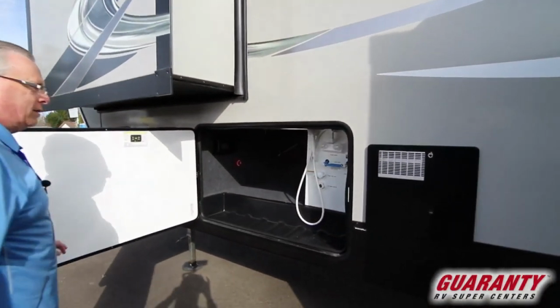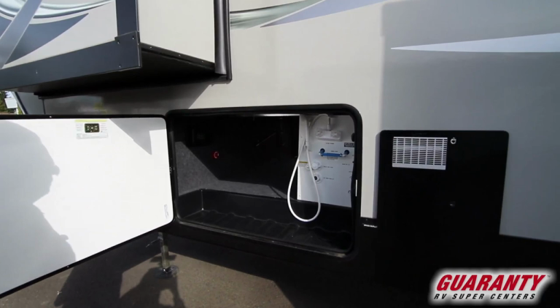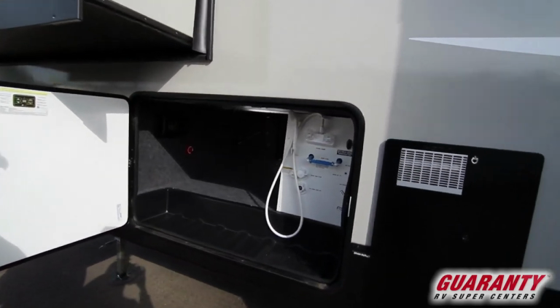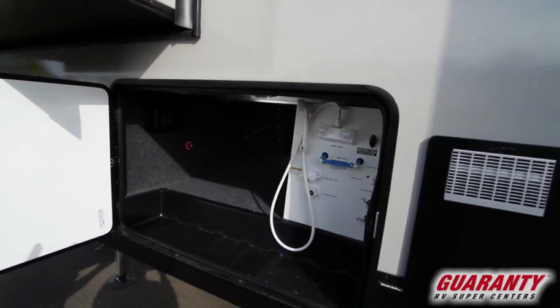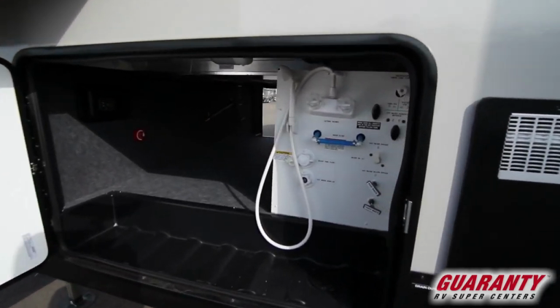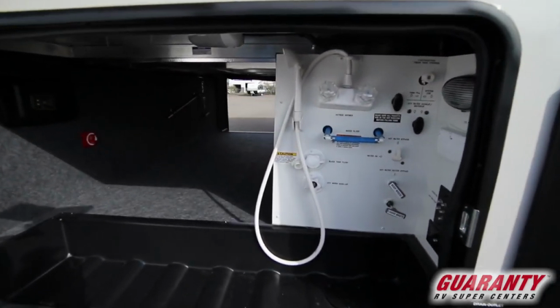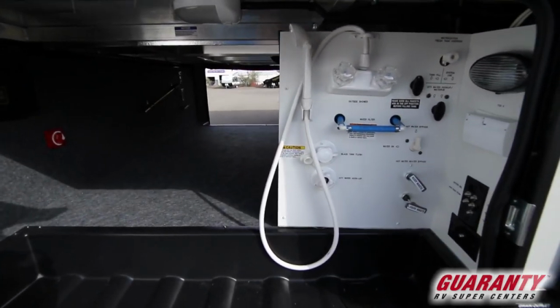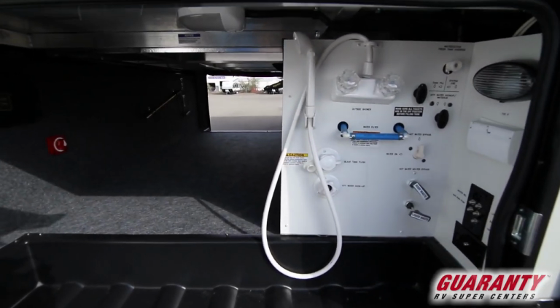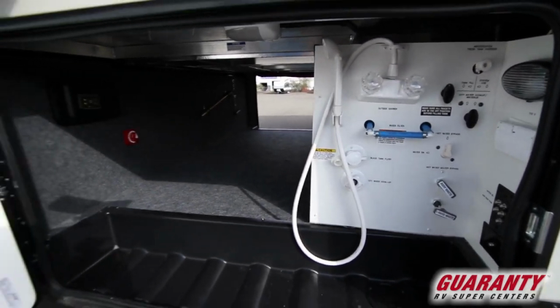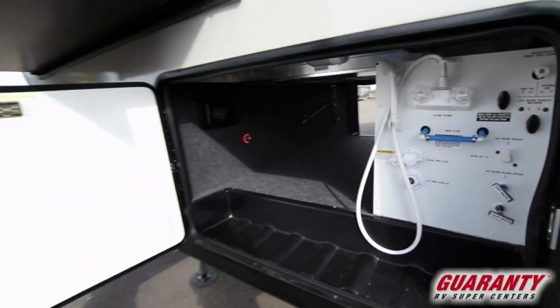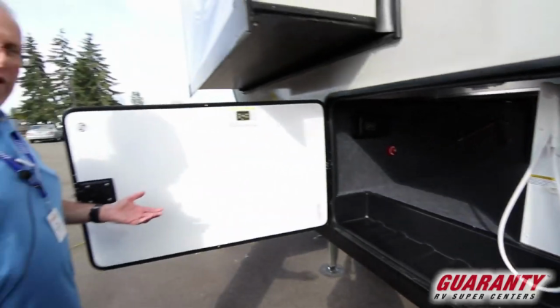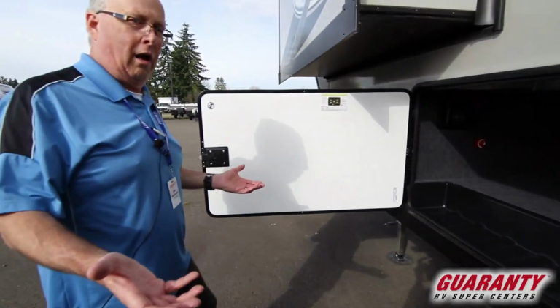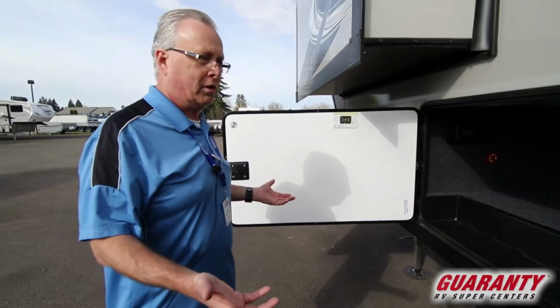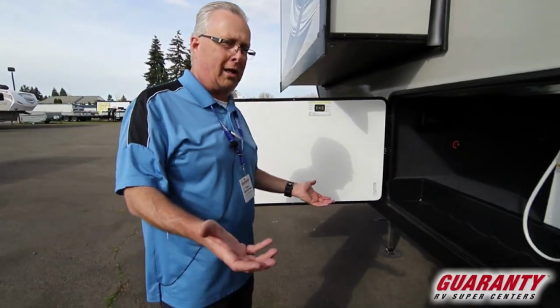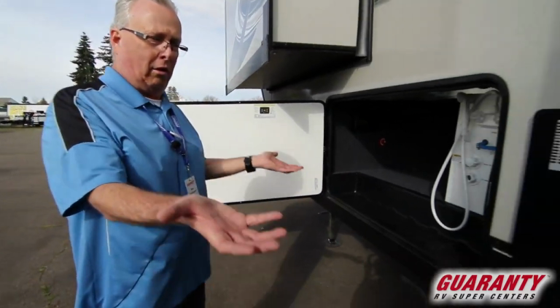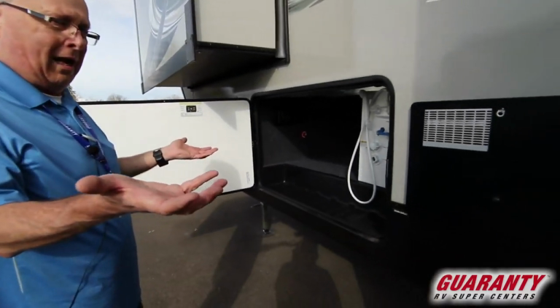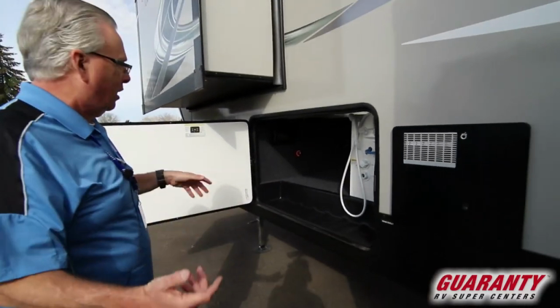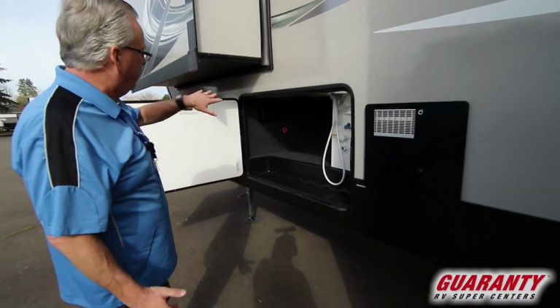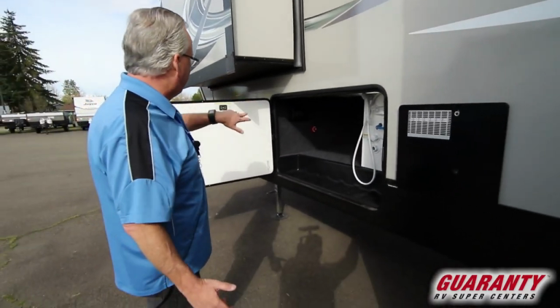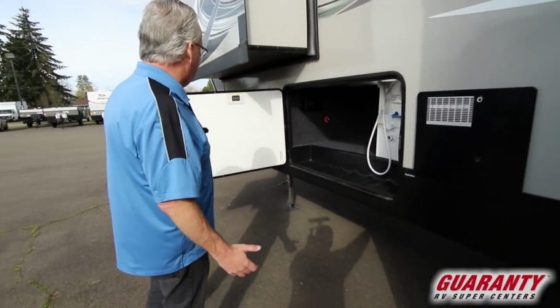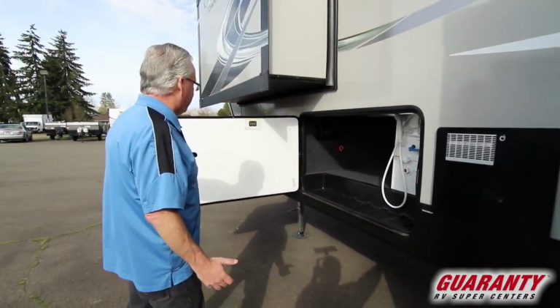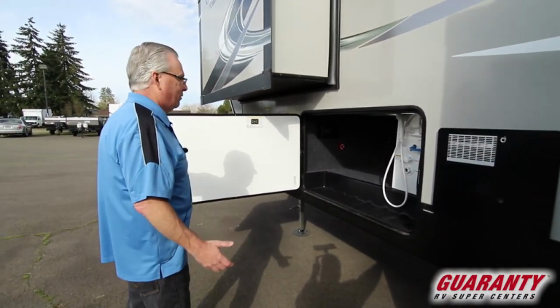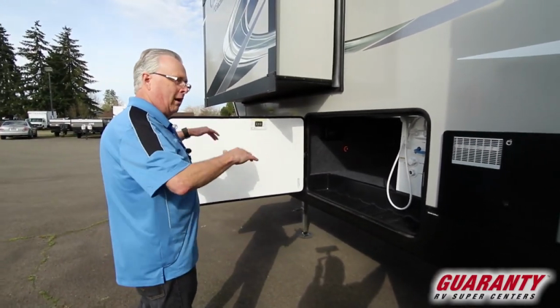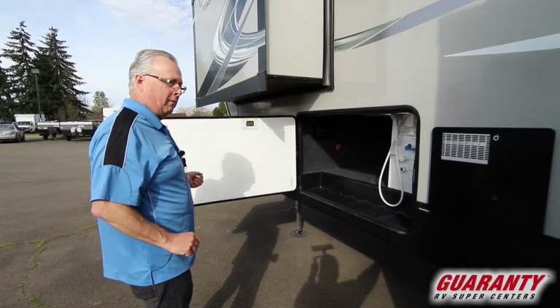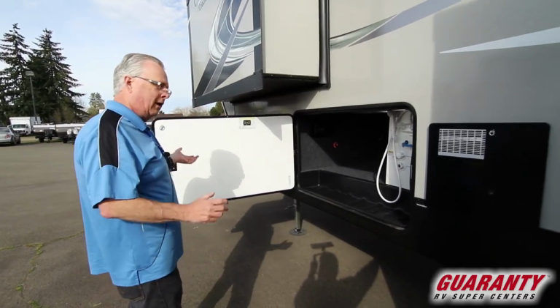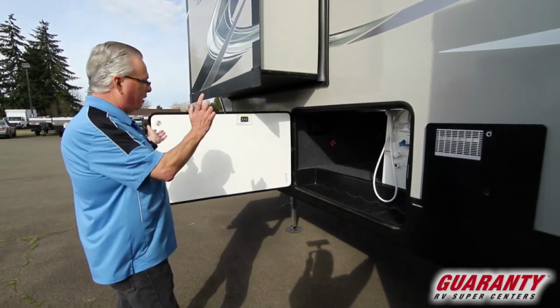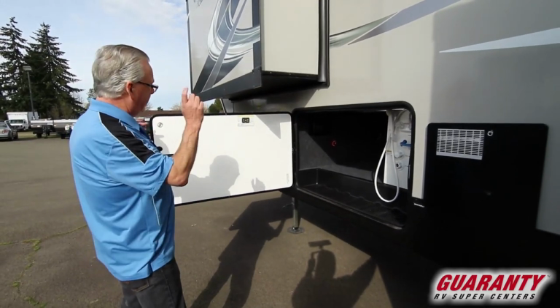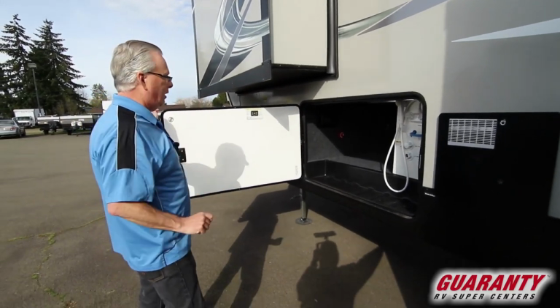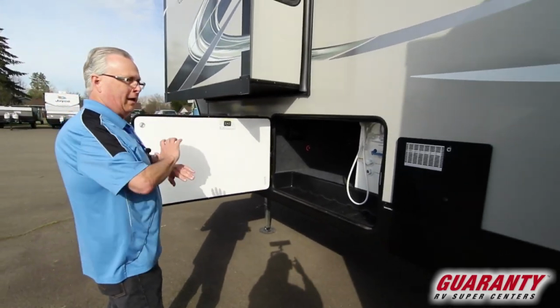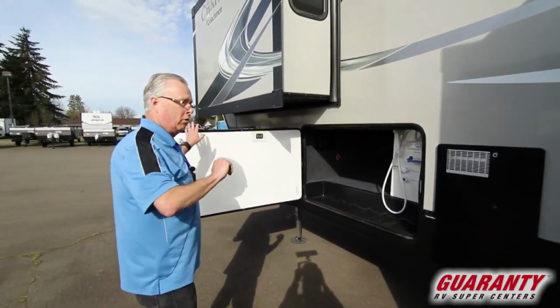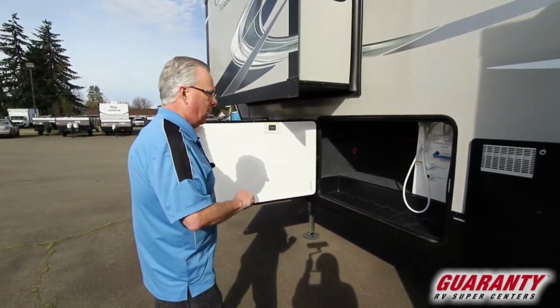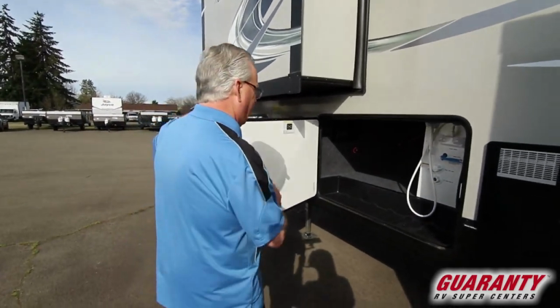Moving down the side, there's your docking station — everything is conveniently located all in one spot. All of your sewer connections are up tight to the coach. You've got an auto-leveling system: once you unhook from the truck, you can press that auto-level button and the whole coach will auto-level.